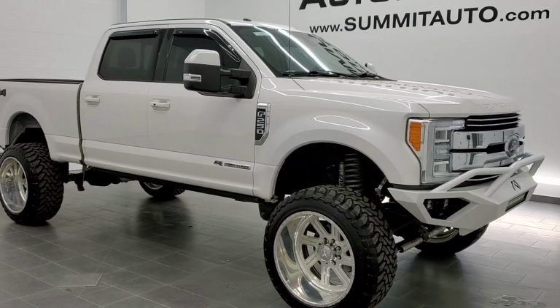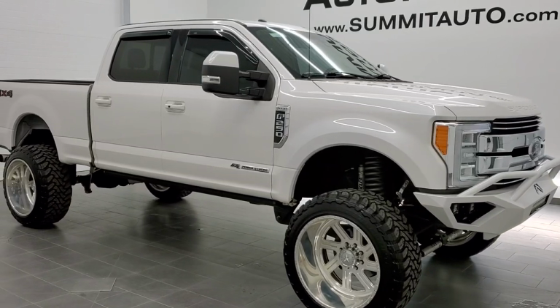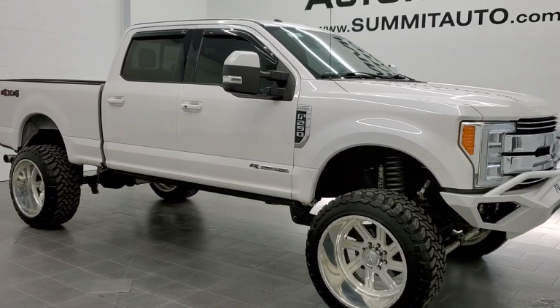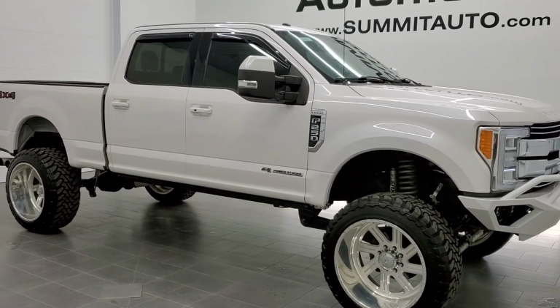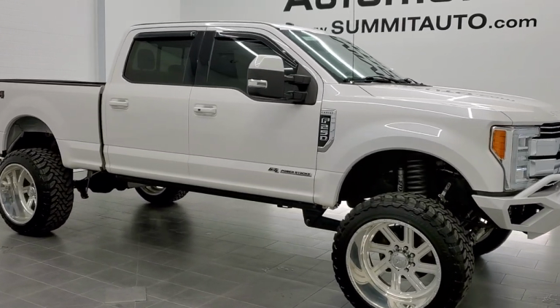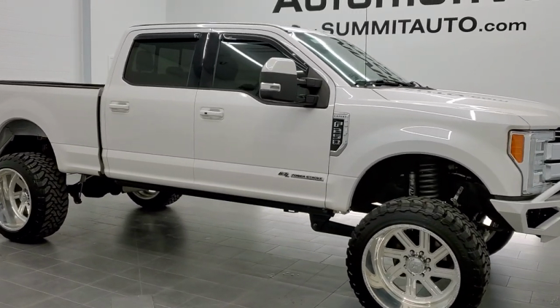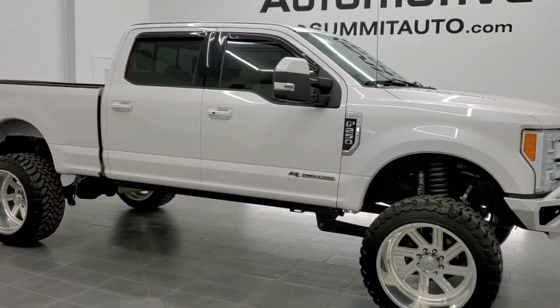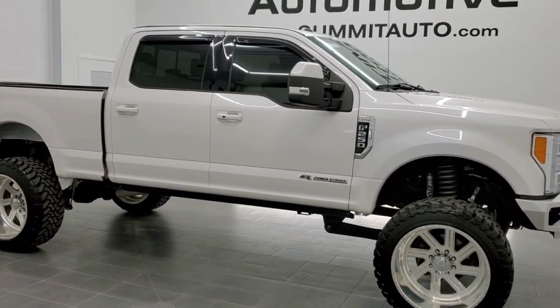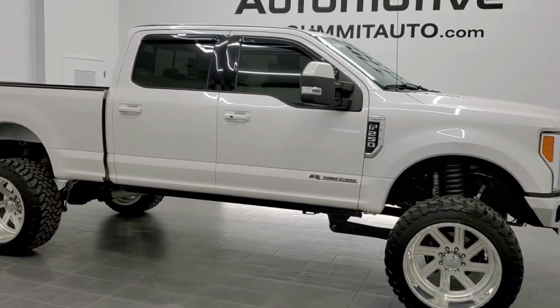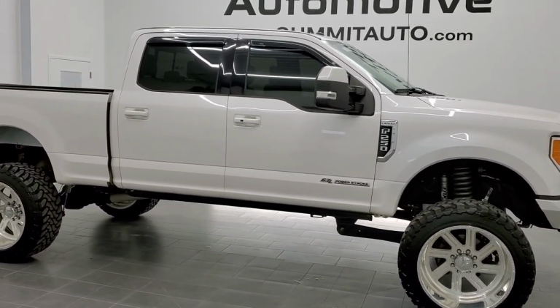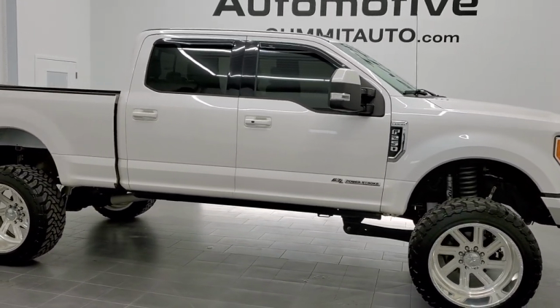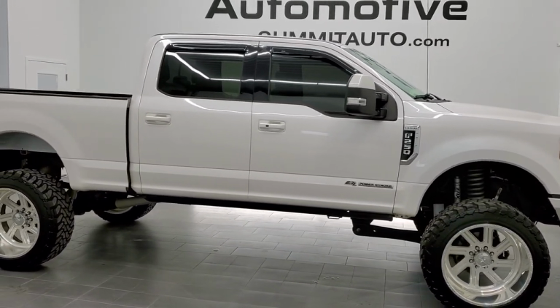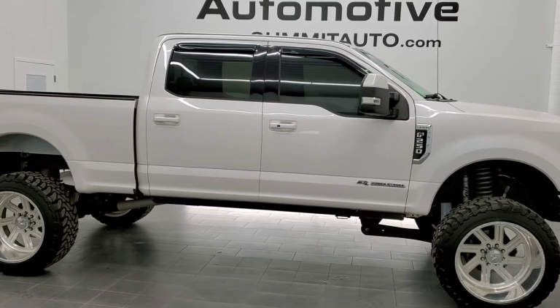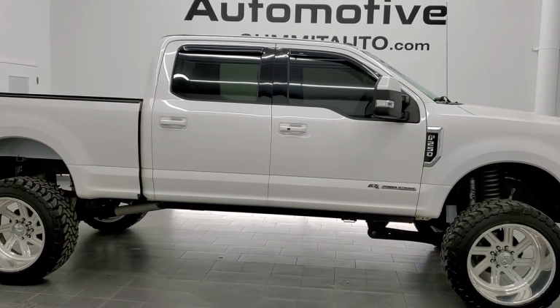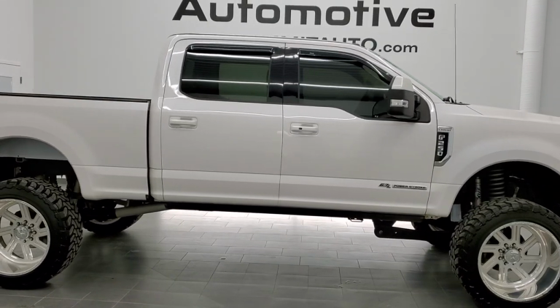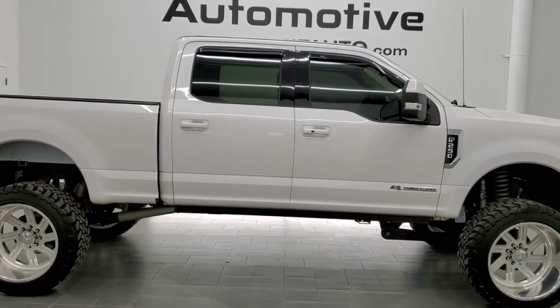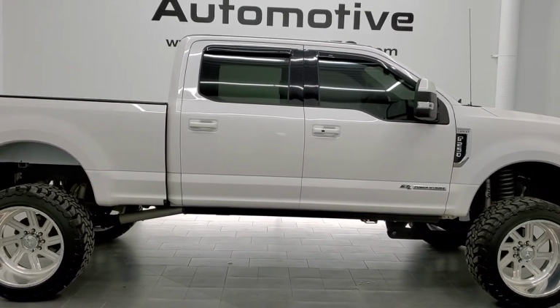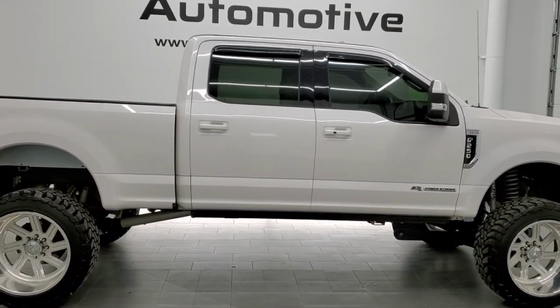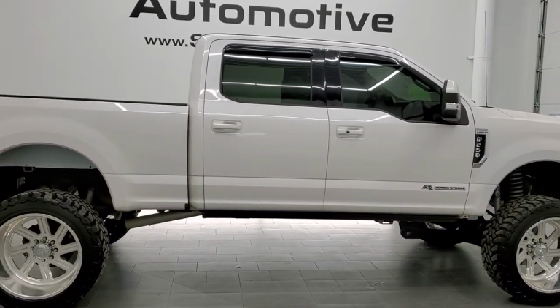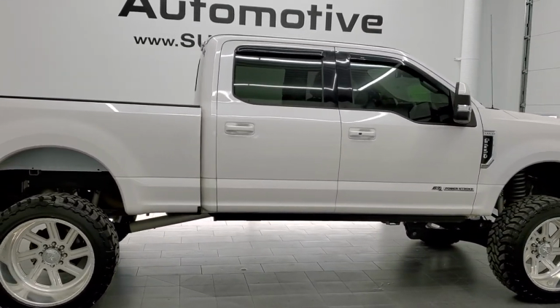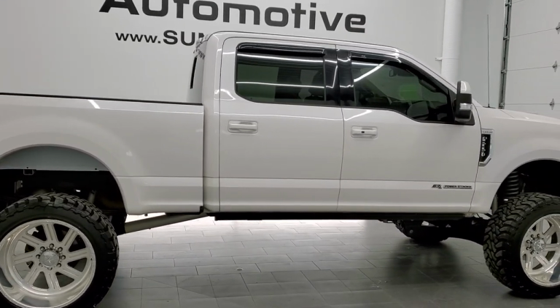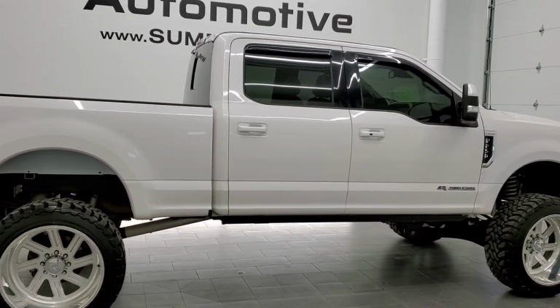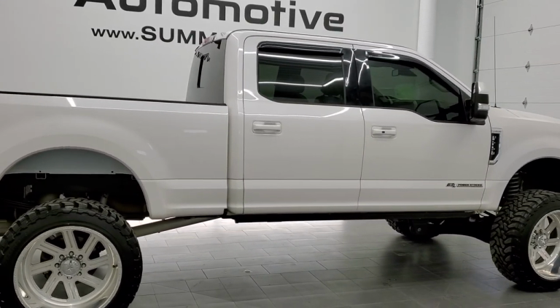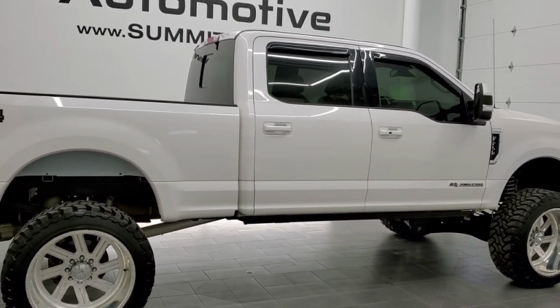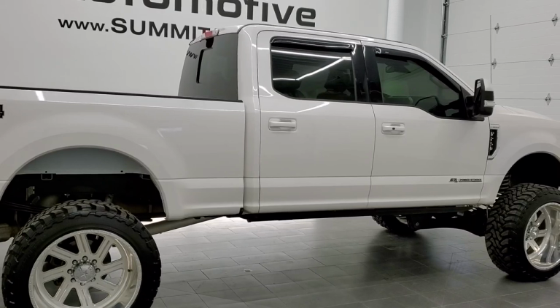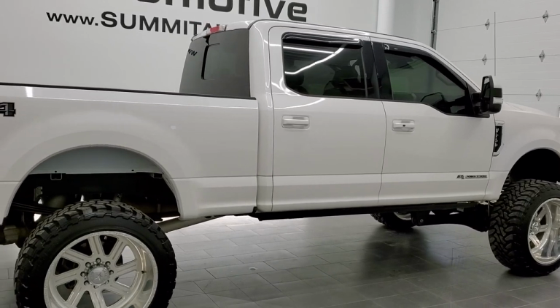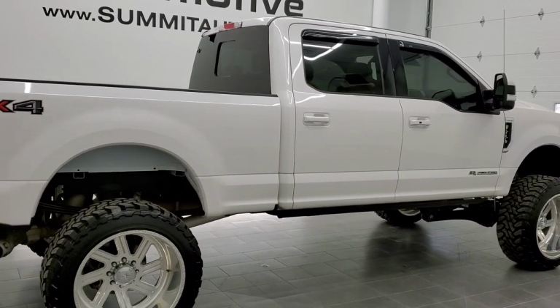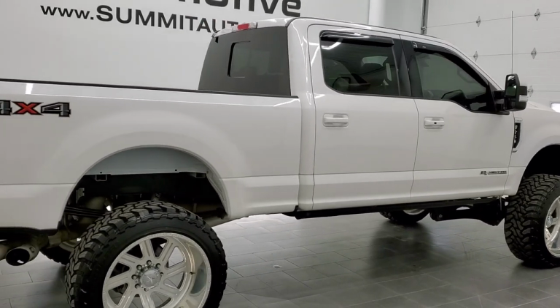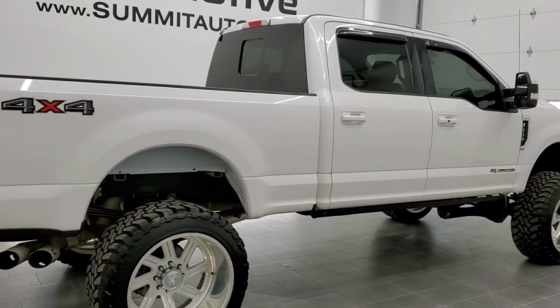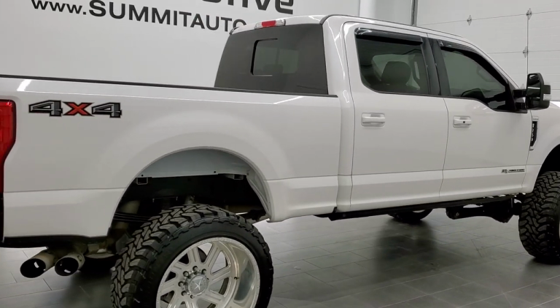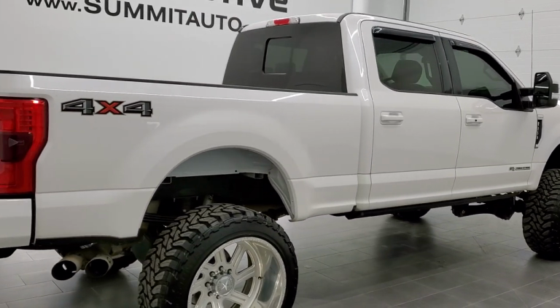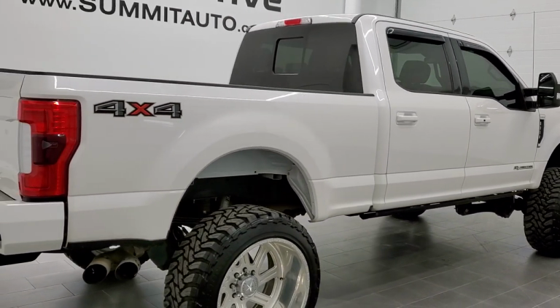This is stock number 11215. We are here at Summit Automotive in Fond du Lac, Wisconsin — your new and used heavy-duty truck headquarters — and today we are checking out quite possibly one of the best-looking F-250s we've ever had on our lot.